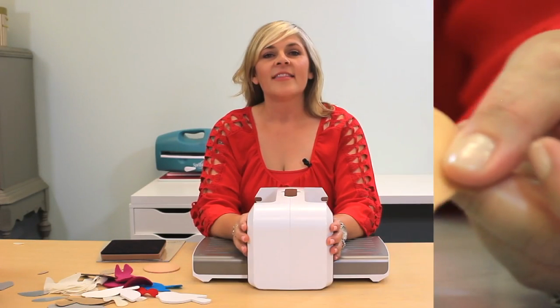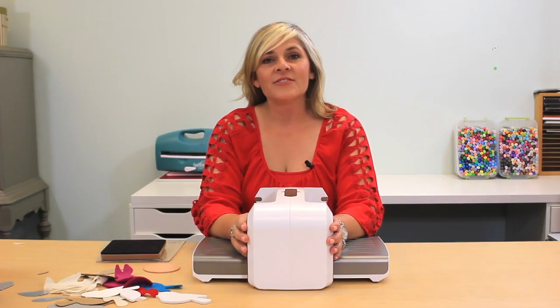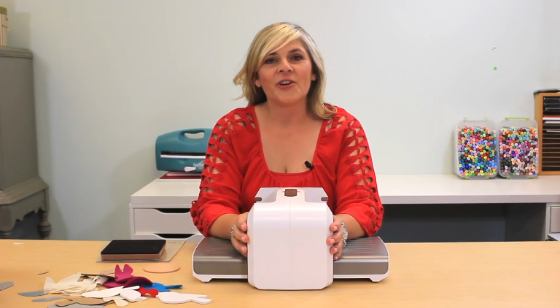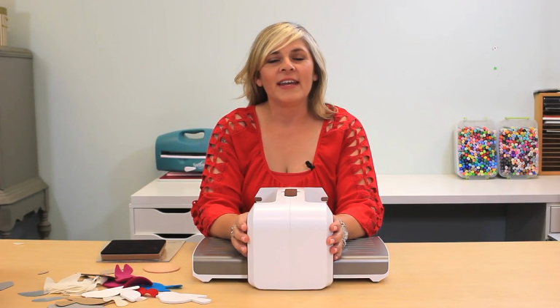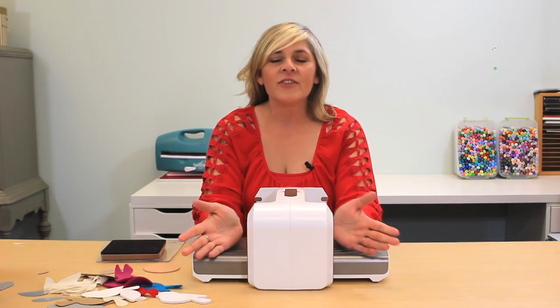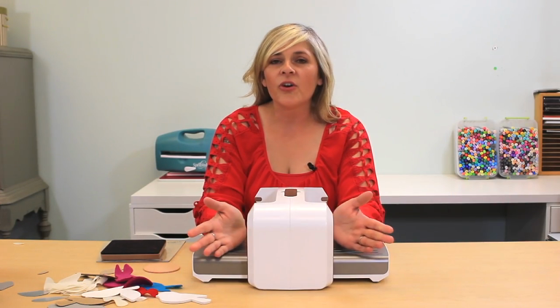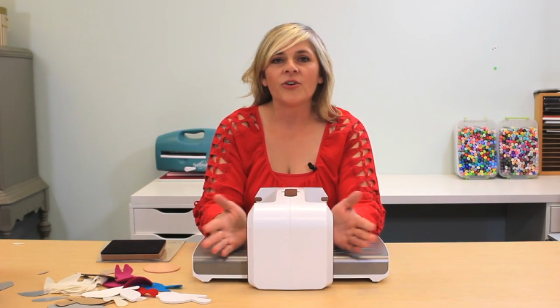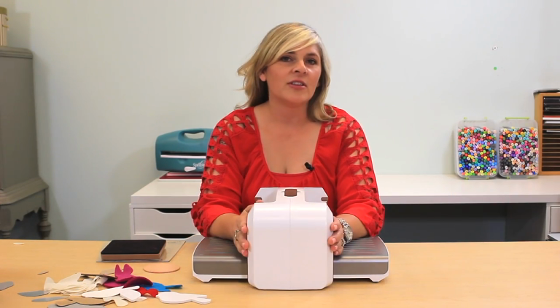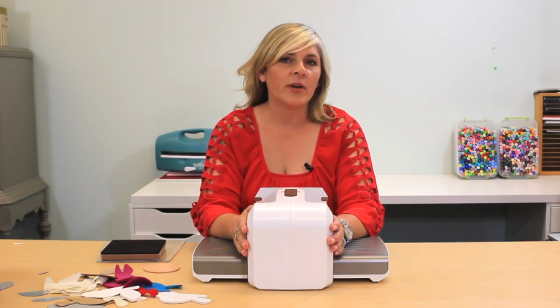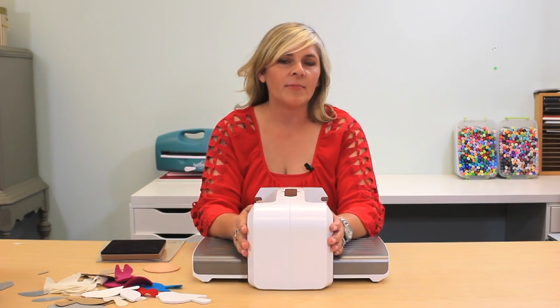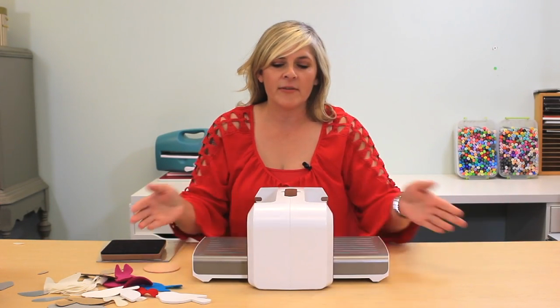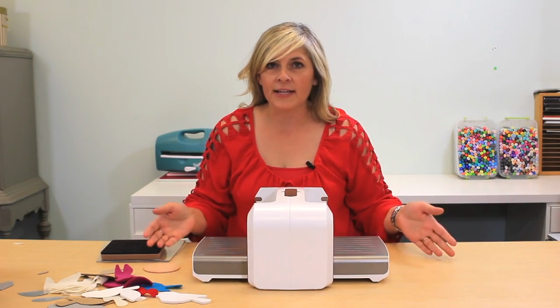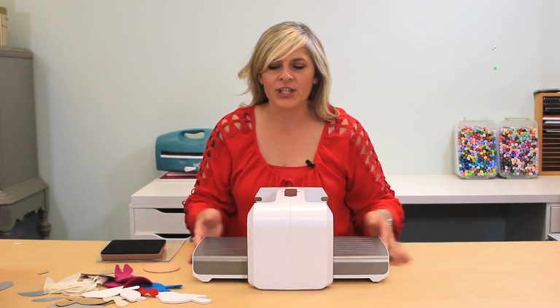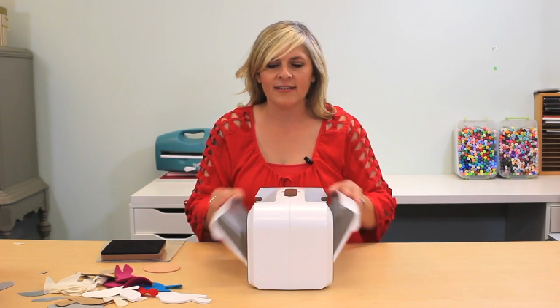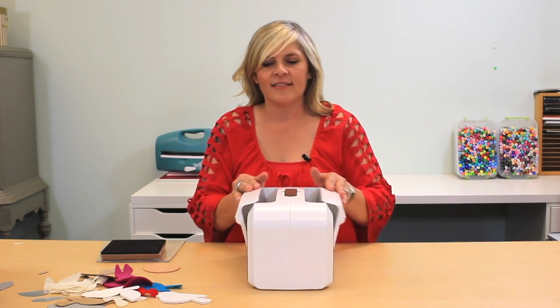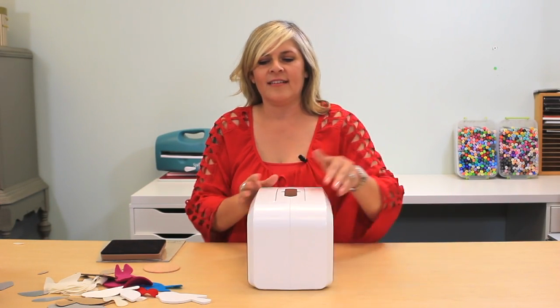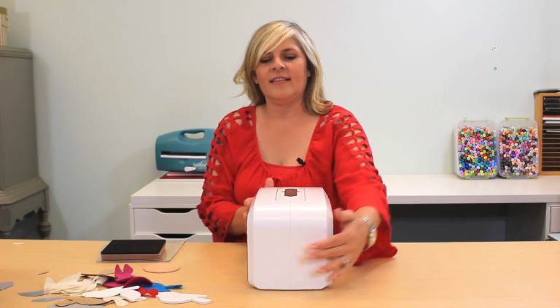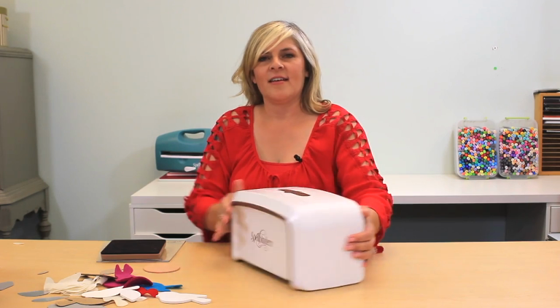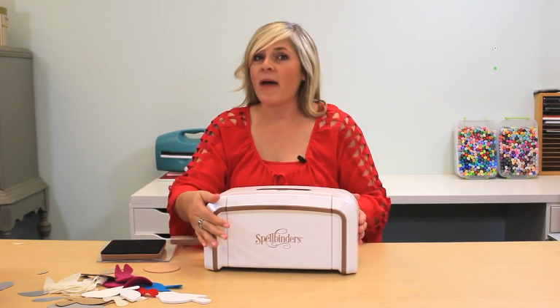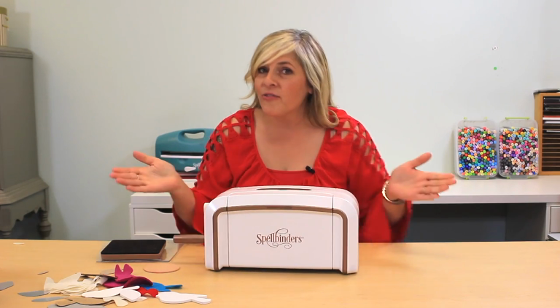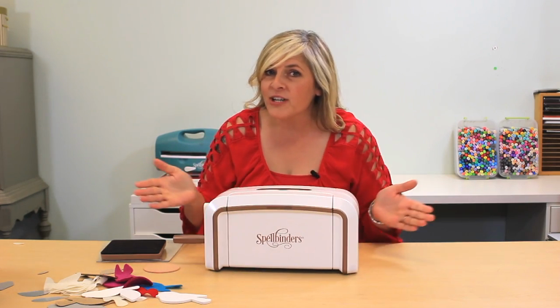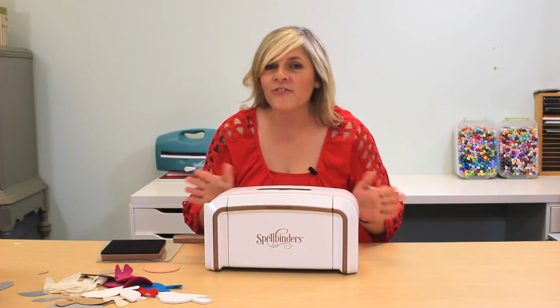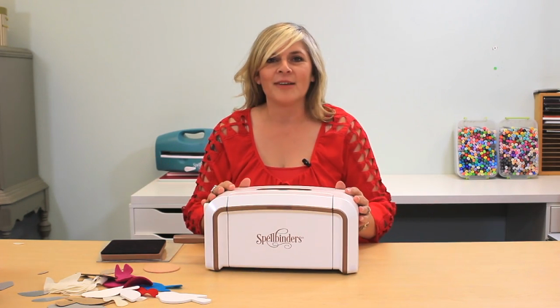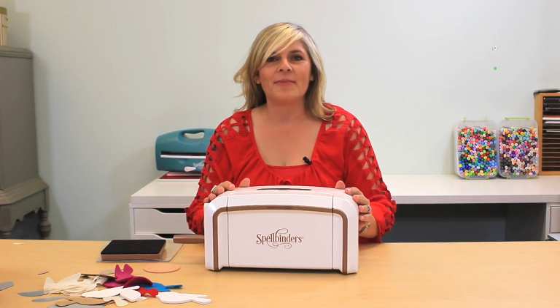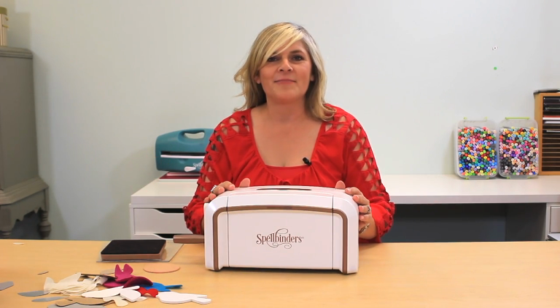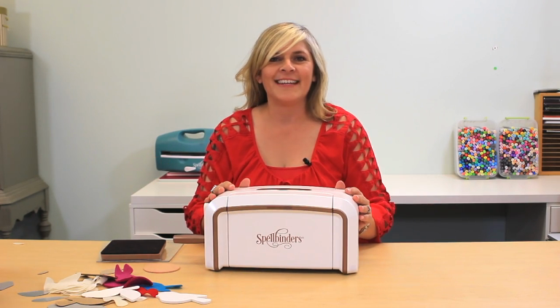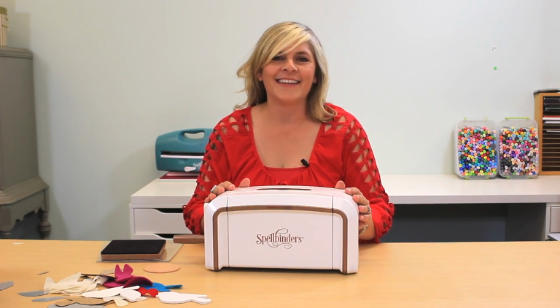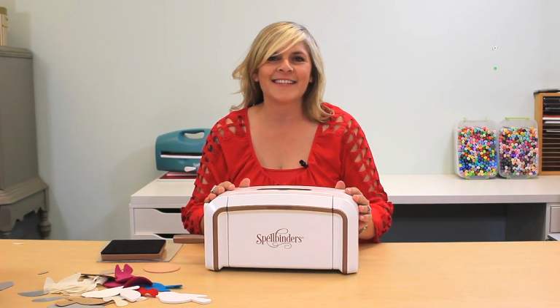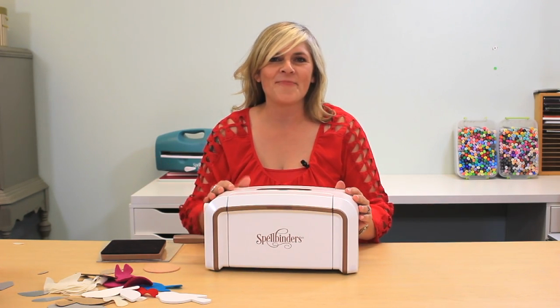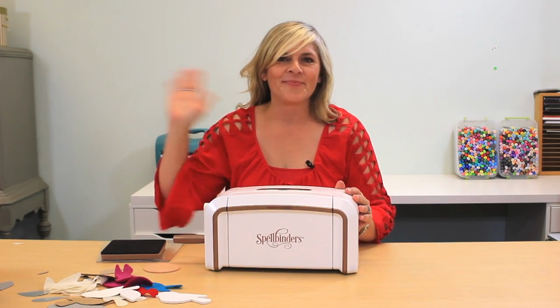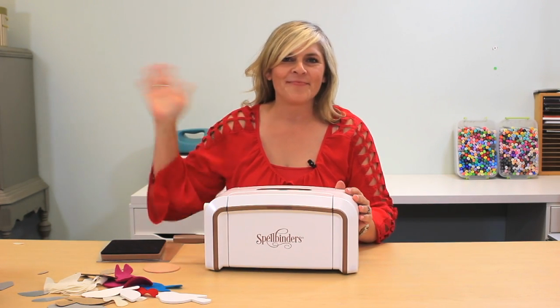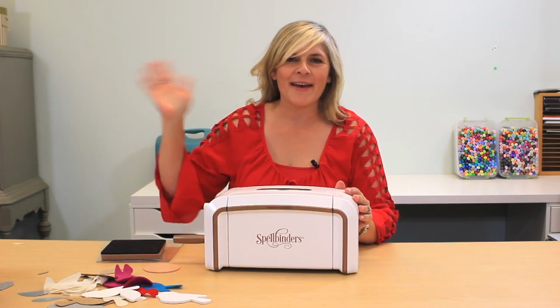Thanks for joining me. I've enjoyed showing you this quick demo of the Platinum Machine. Powerful pressure for unlimited possibilities. See you next time. Bye-bye.